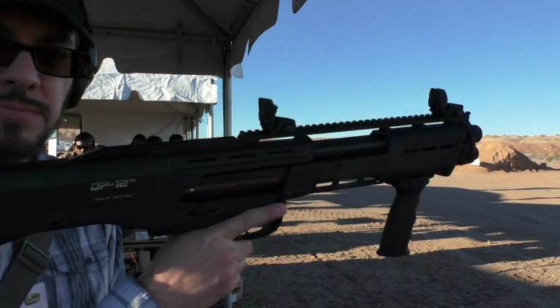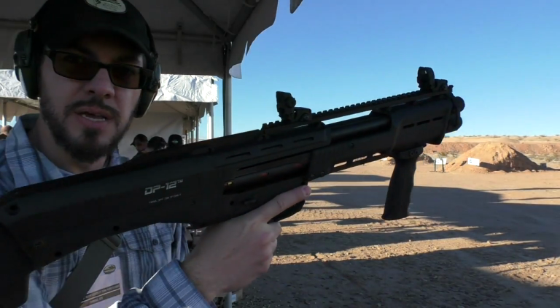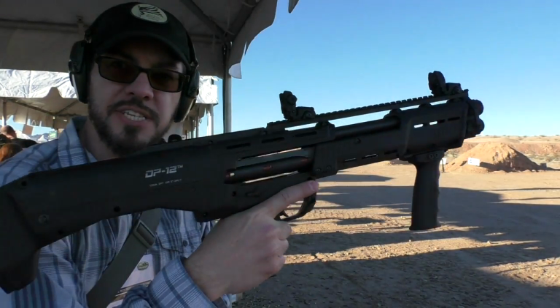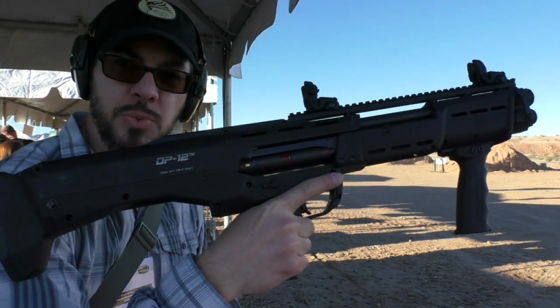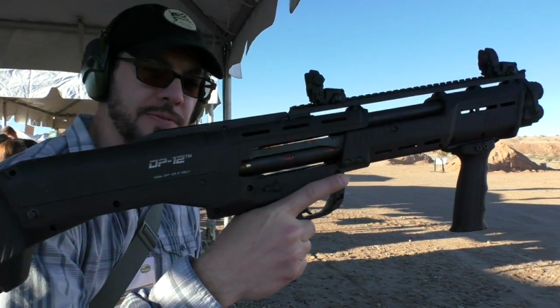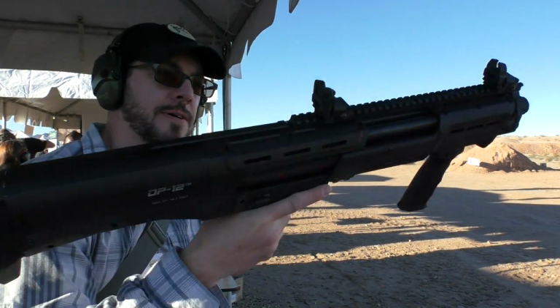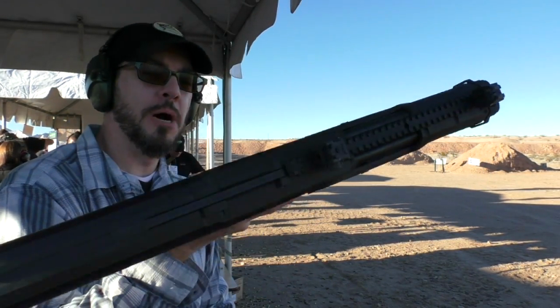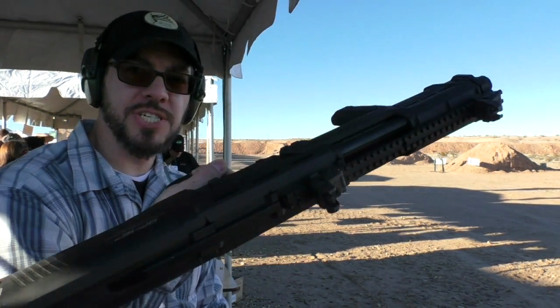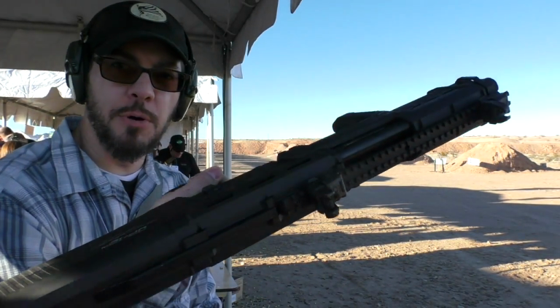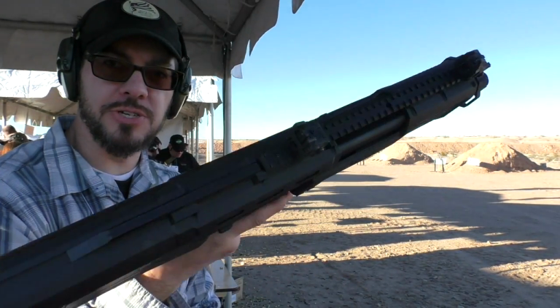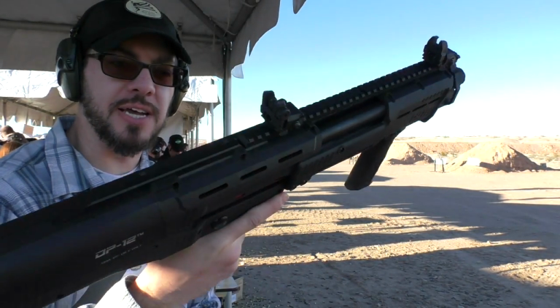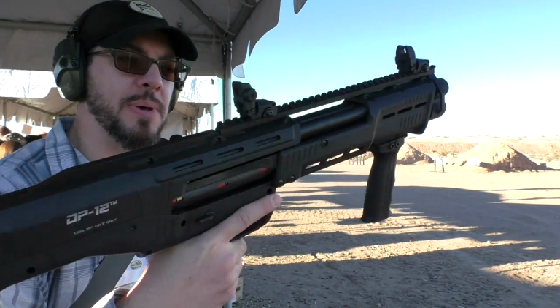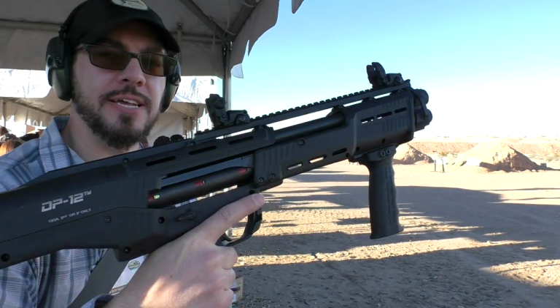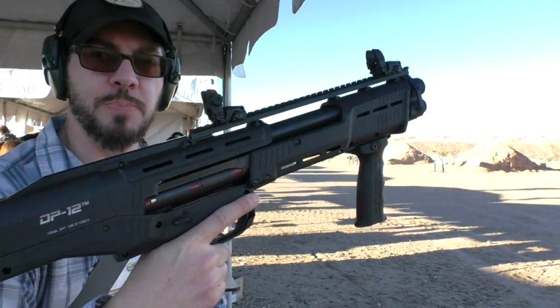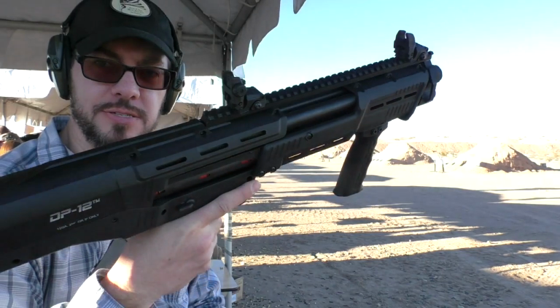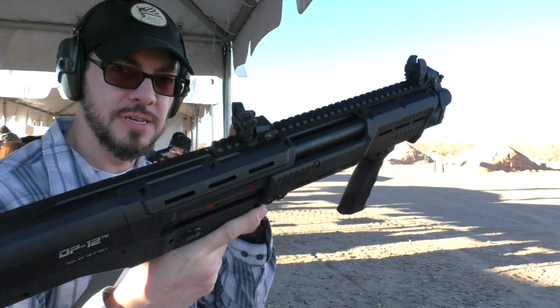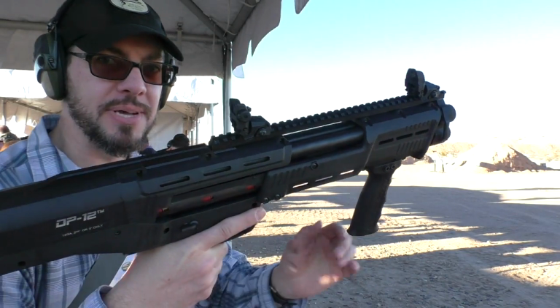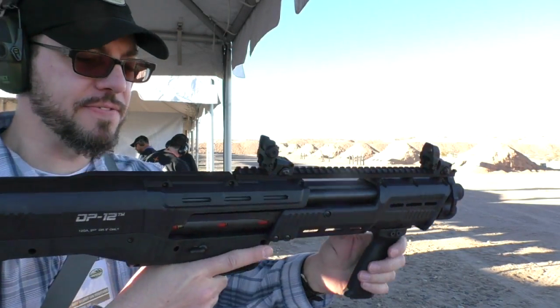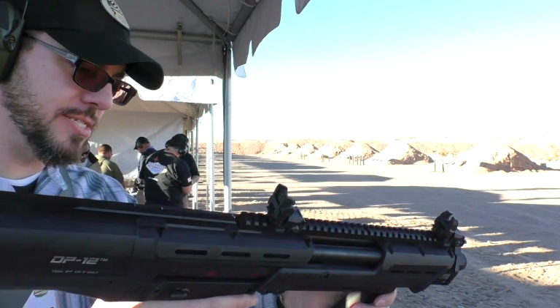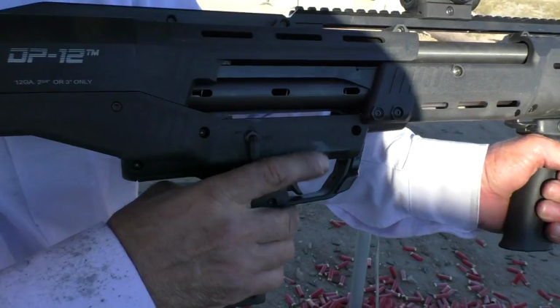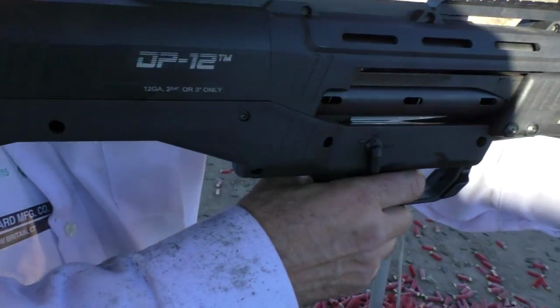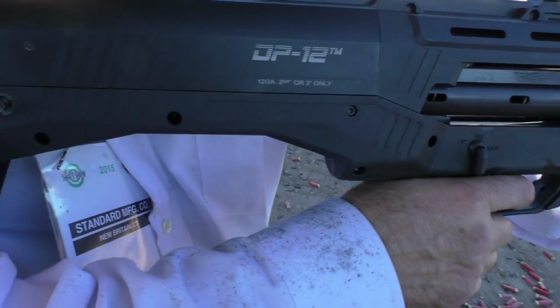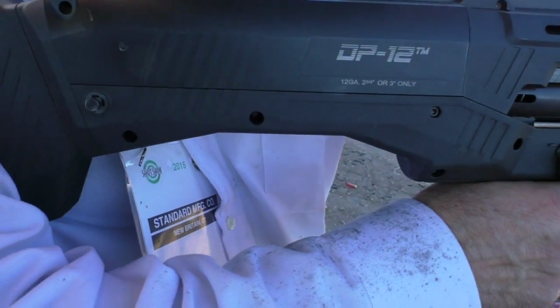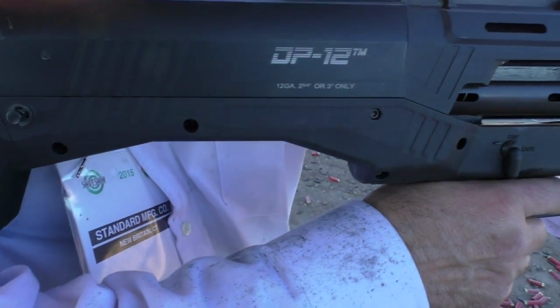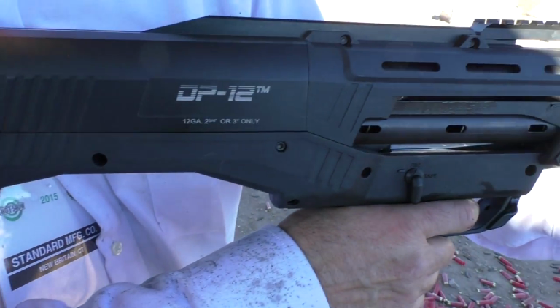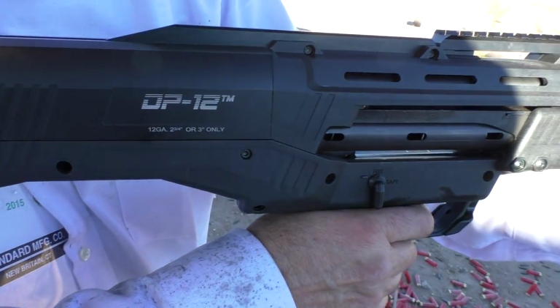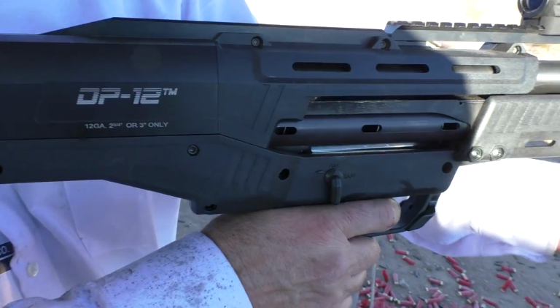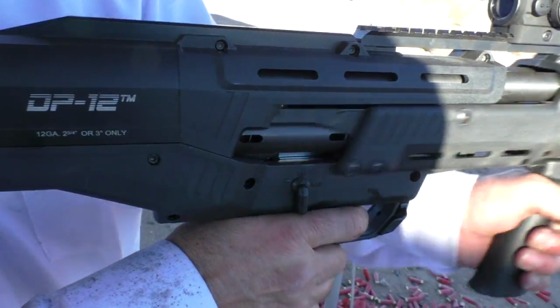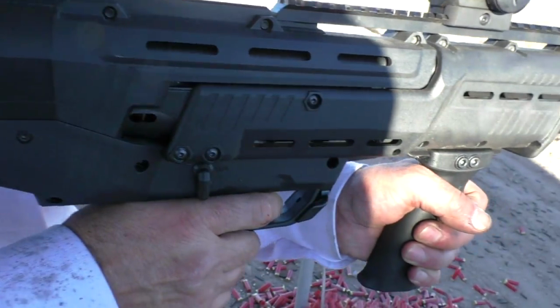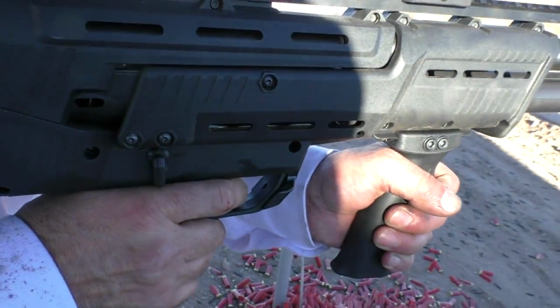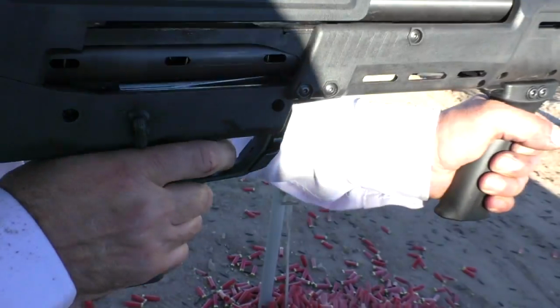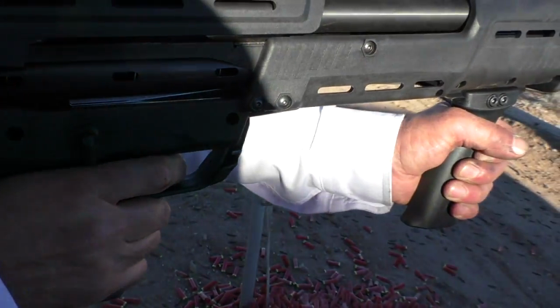It's a DP-12 pump action double barrel shotgun. Two magazines, two barrels. I'm excited for this. Single trigger — it's right side, left side, ejects to, feeds to.